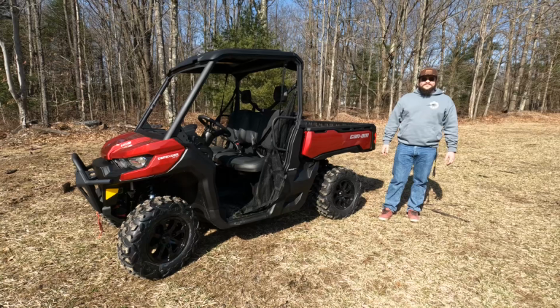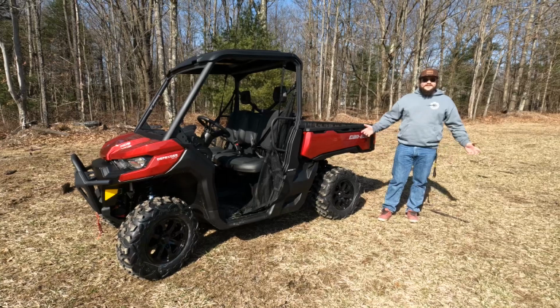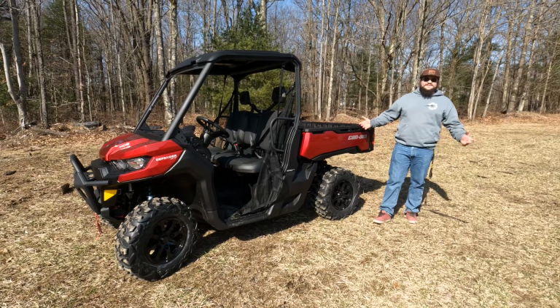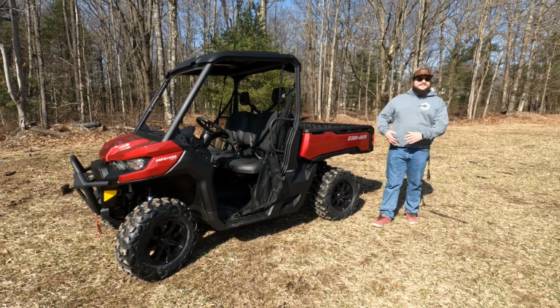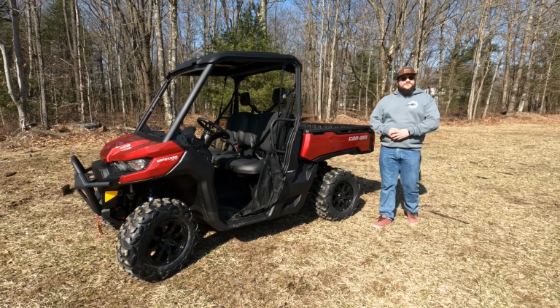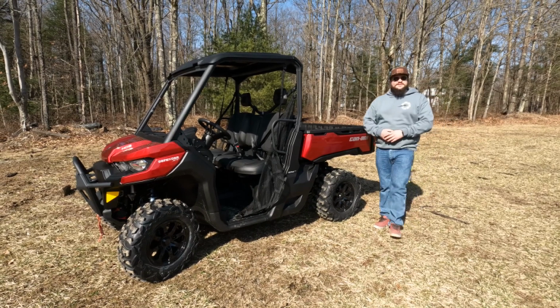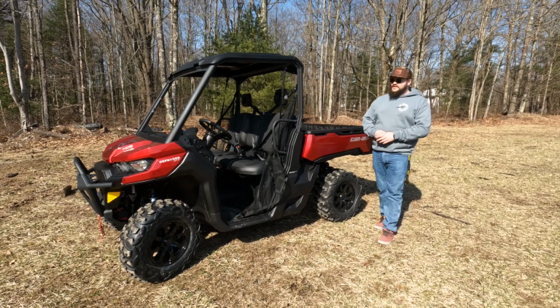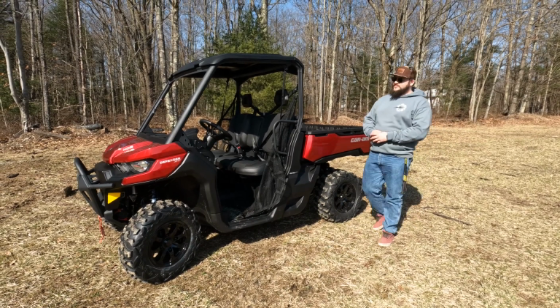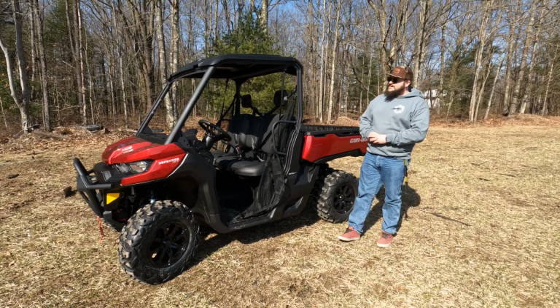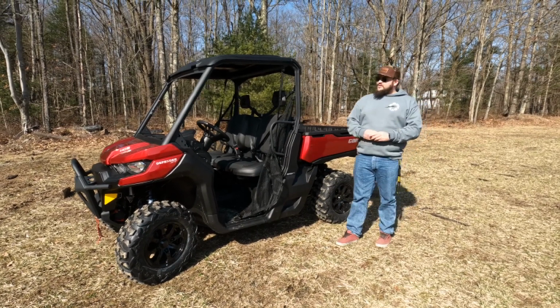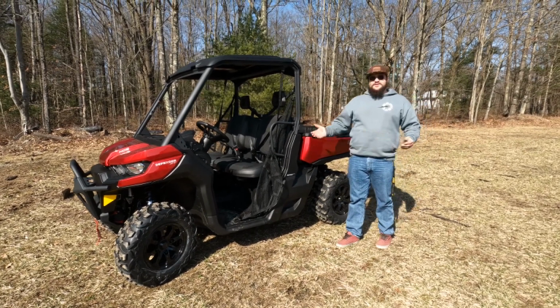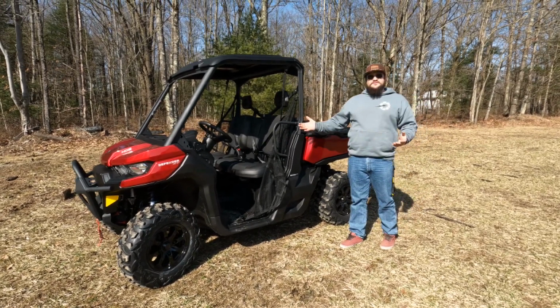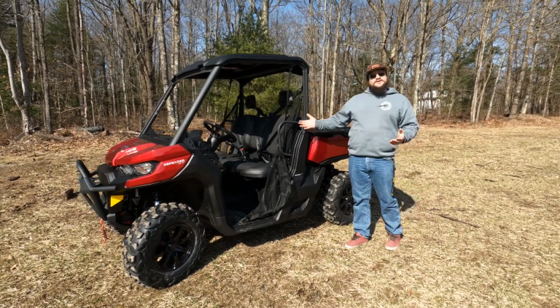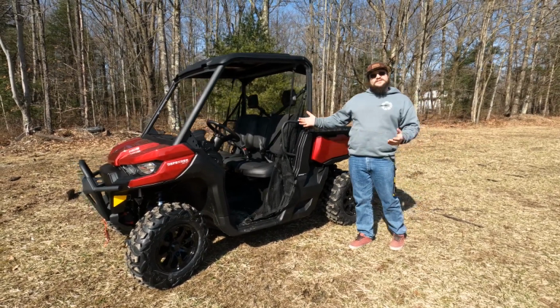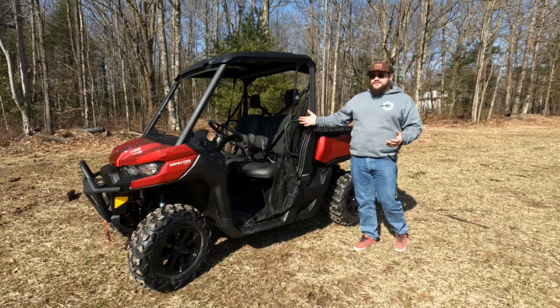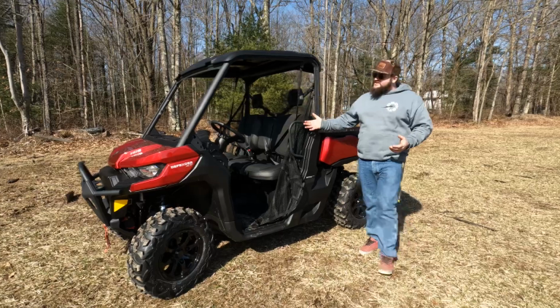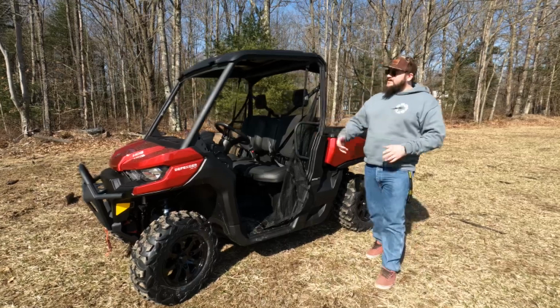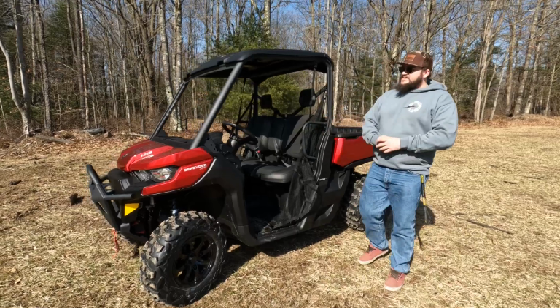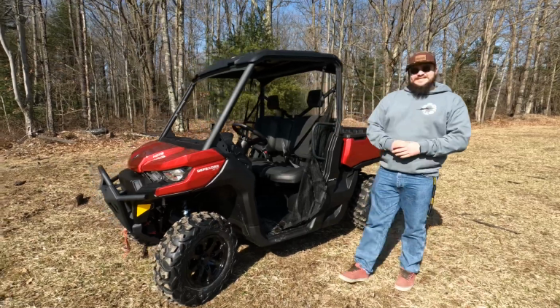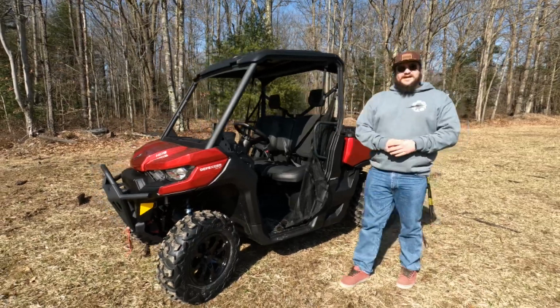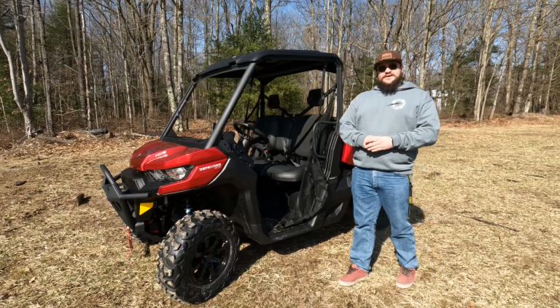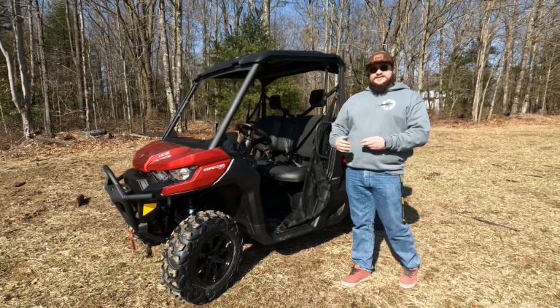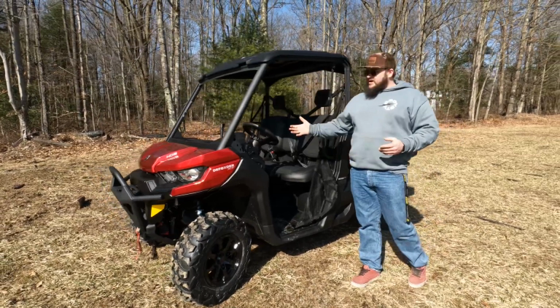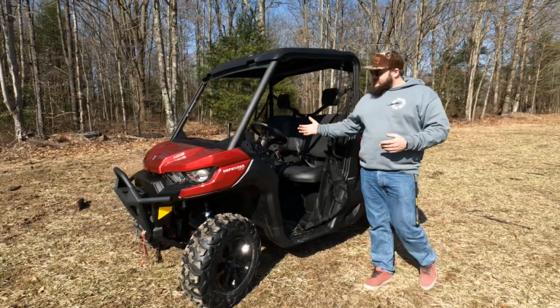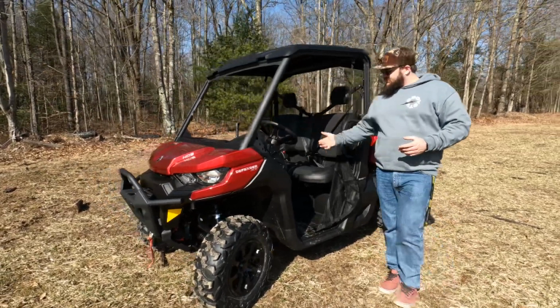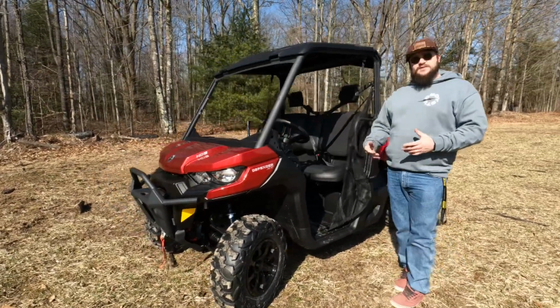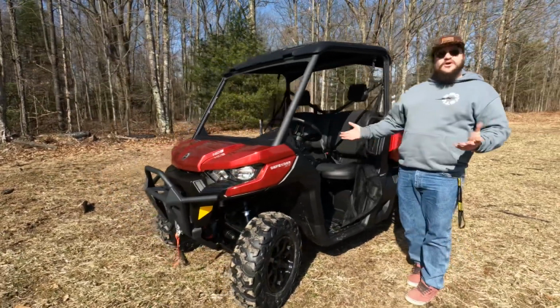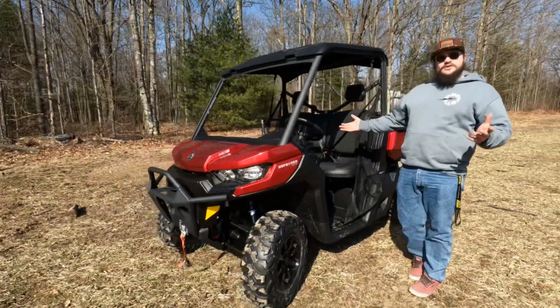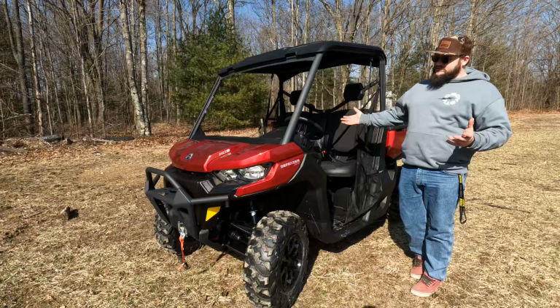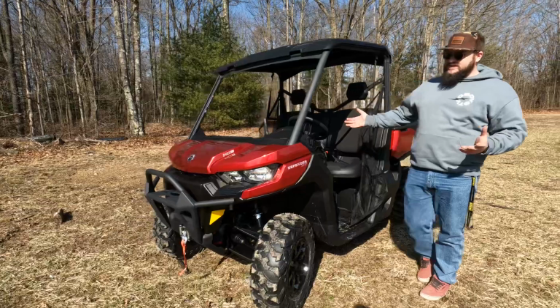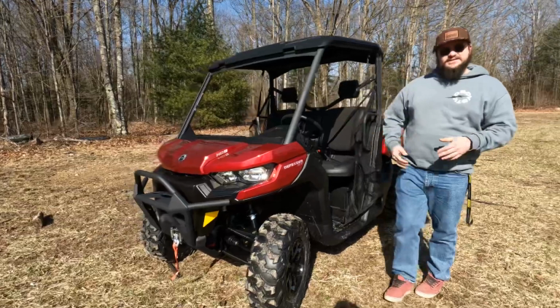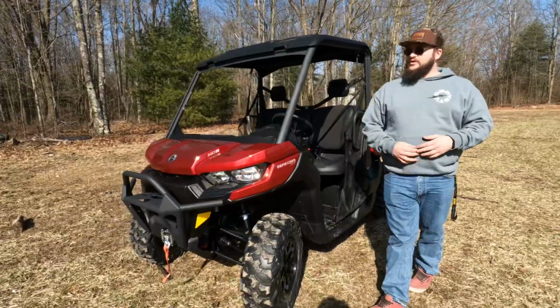Hey guys, I'm Denton and welcome to Mountain Exchange Power Sports. One of our new Defender XTs we got on the lot today — it's an HD9, comes in the fiery red color, and comes with all the bells and whistles that the XTs come with.